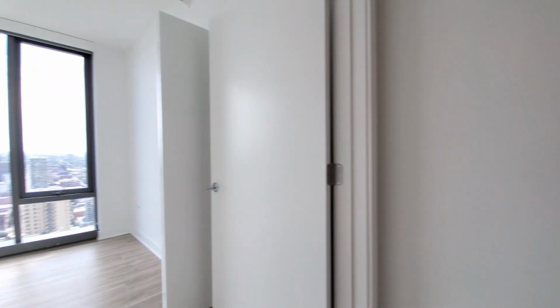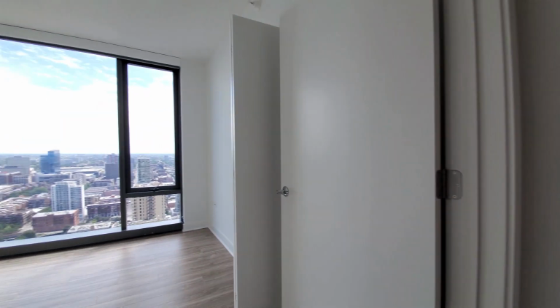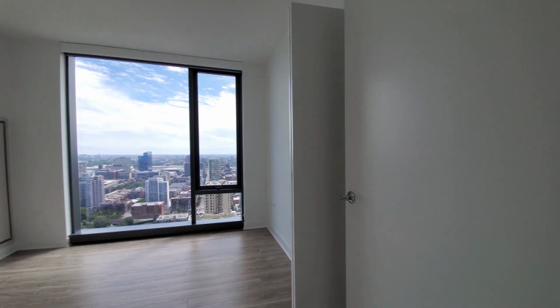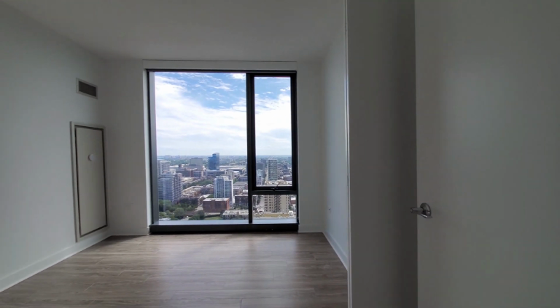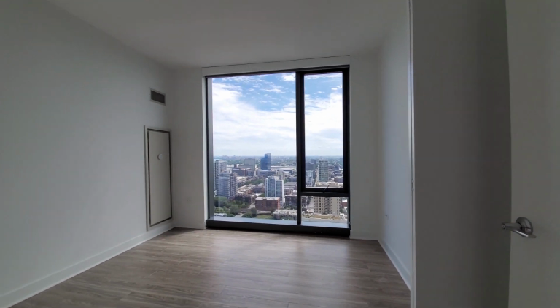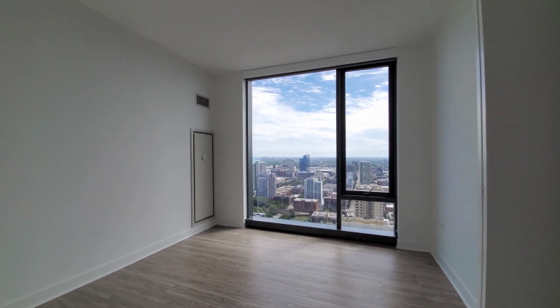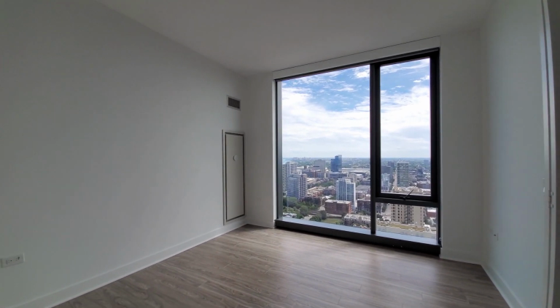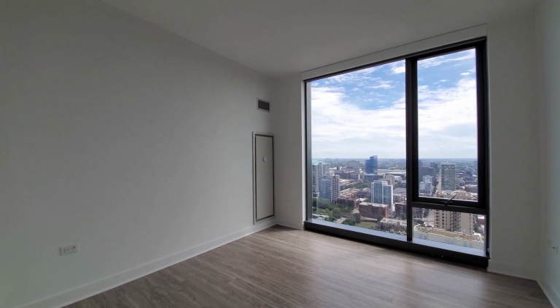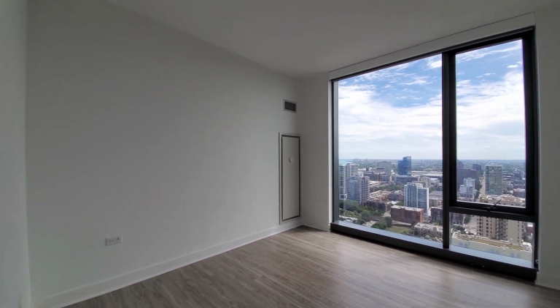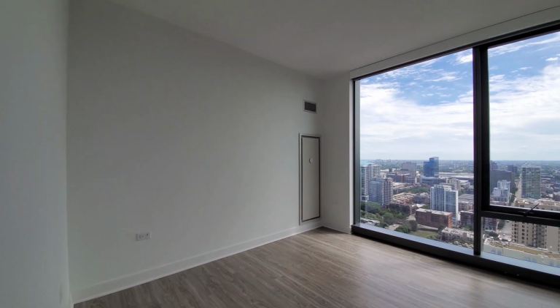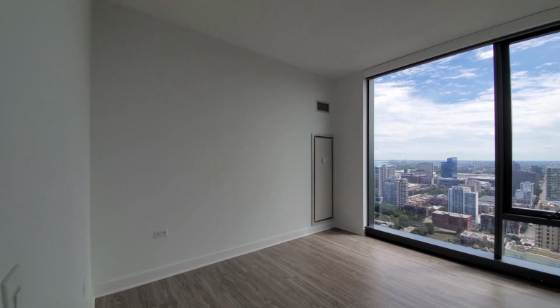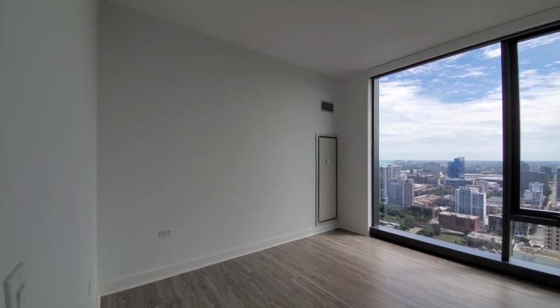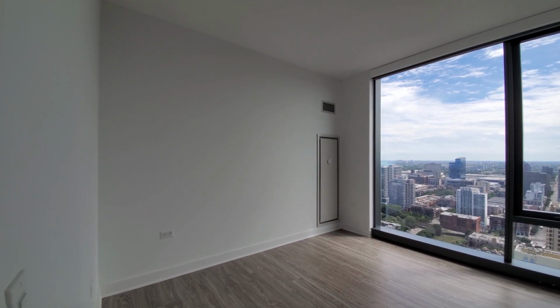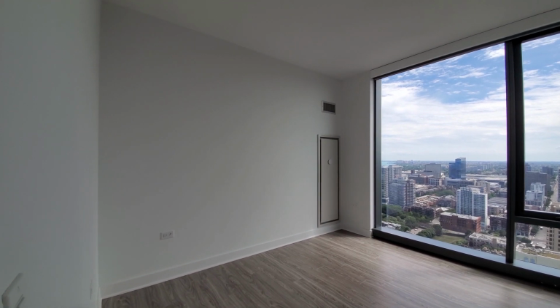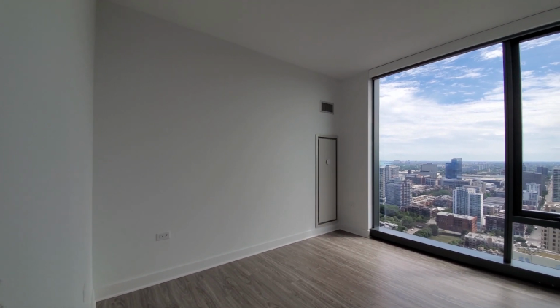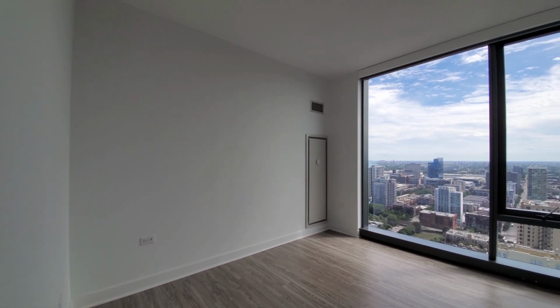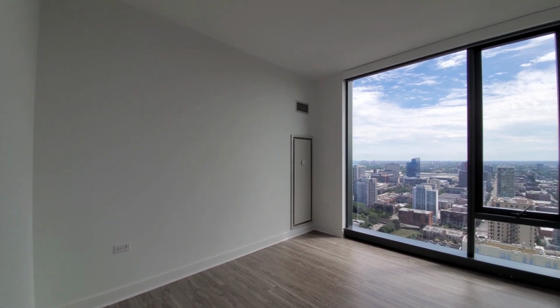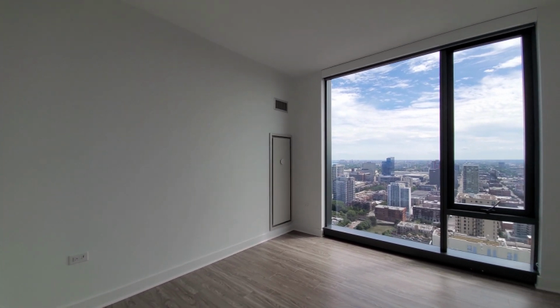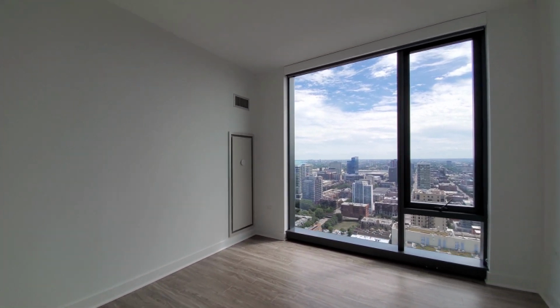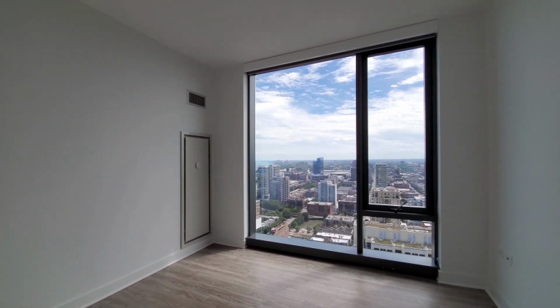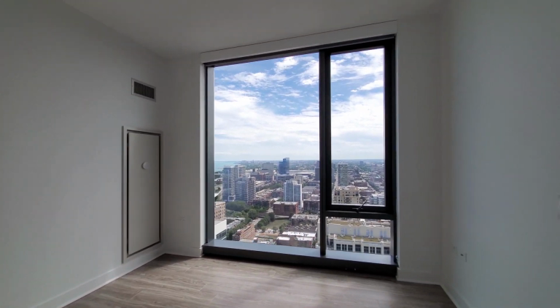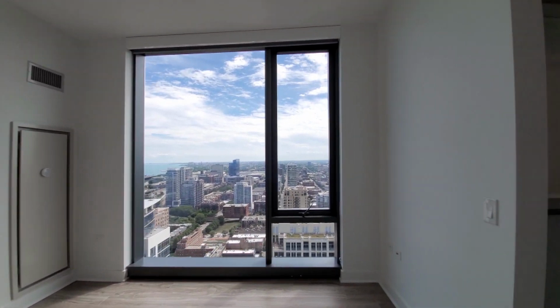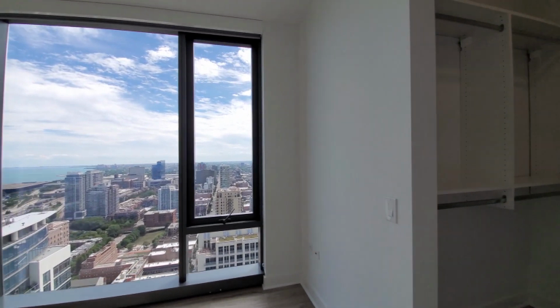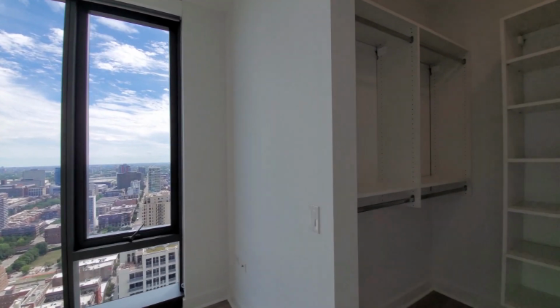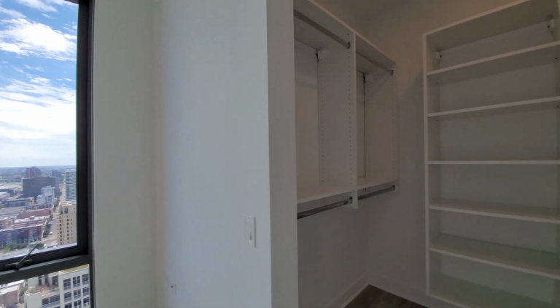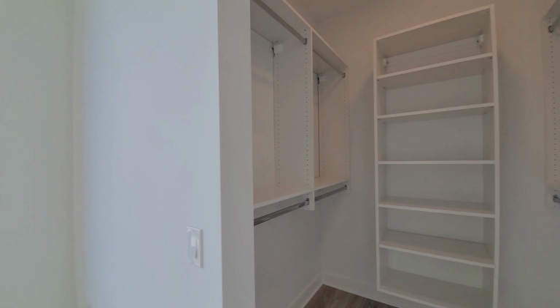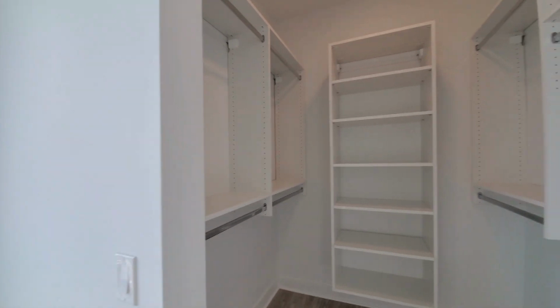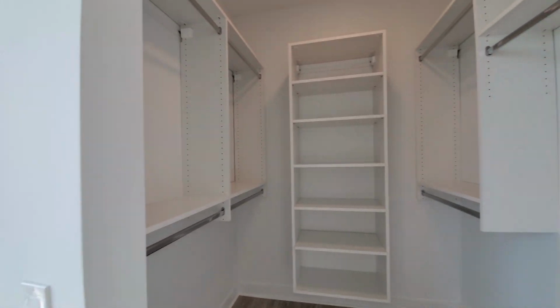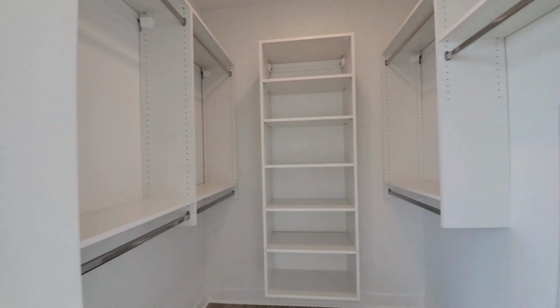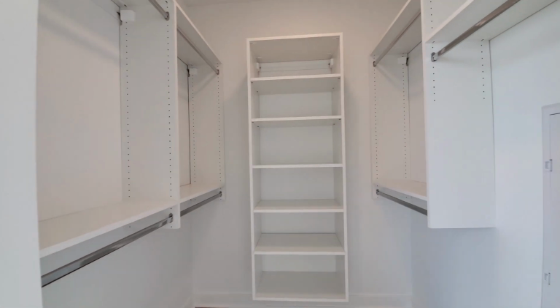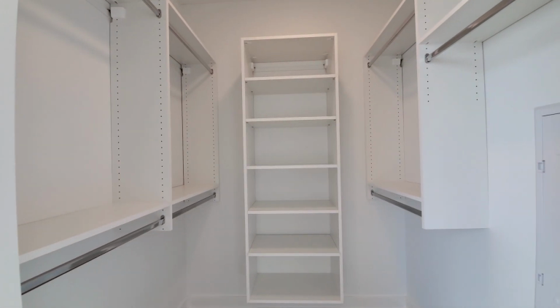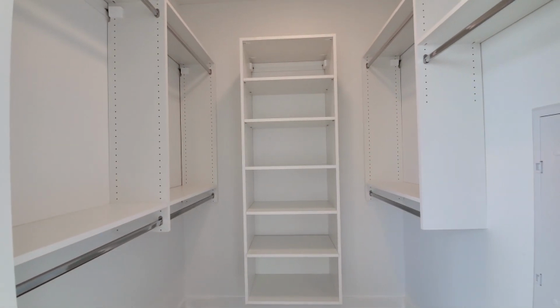Second bedroom. Space for a queen-size bed and nightstands, and a large walk-in closet.